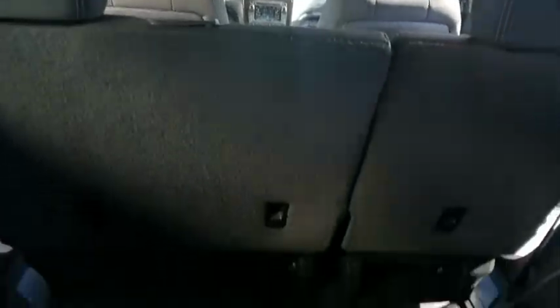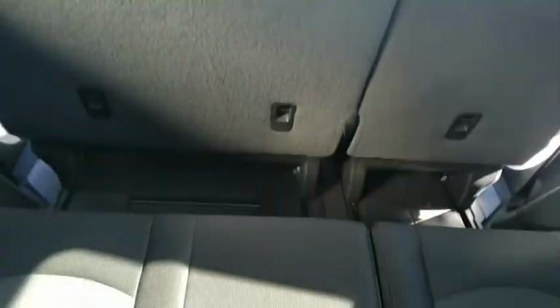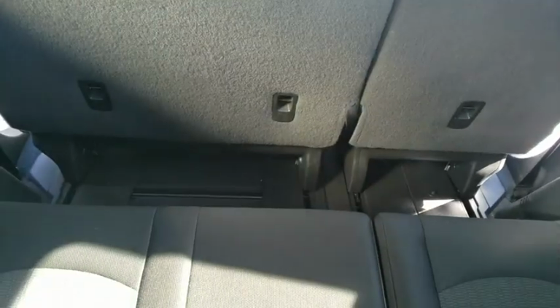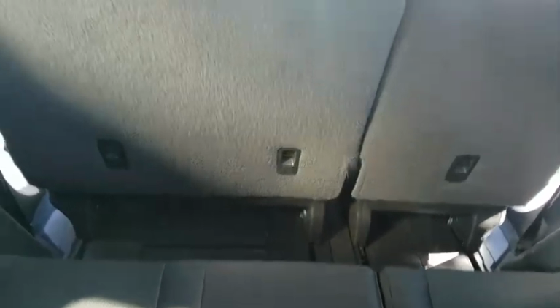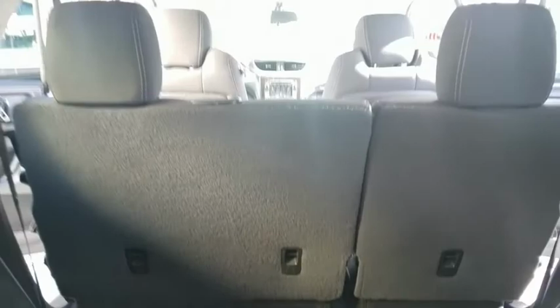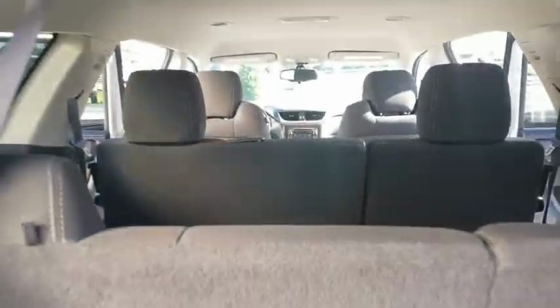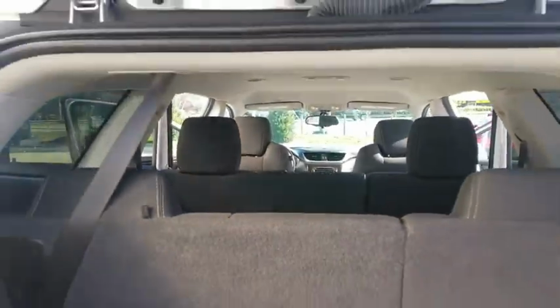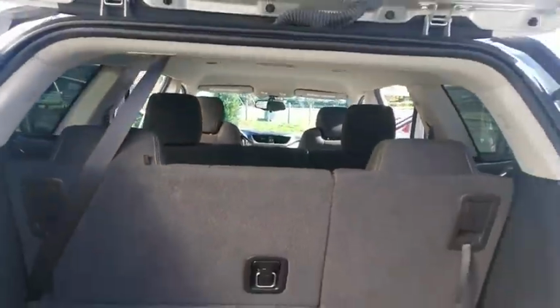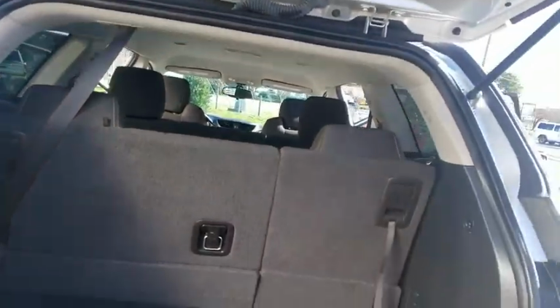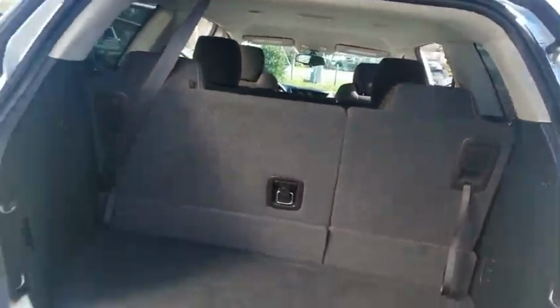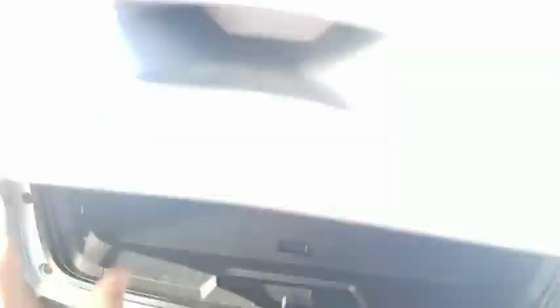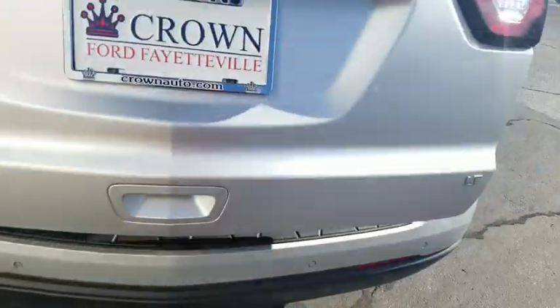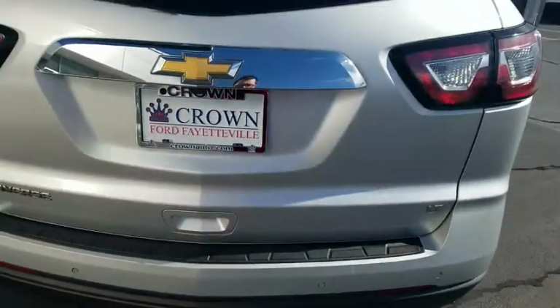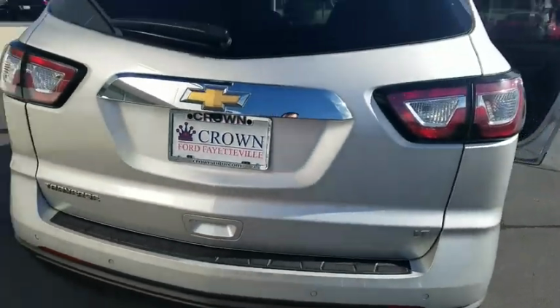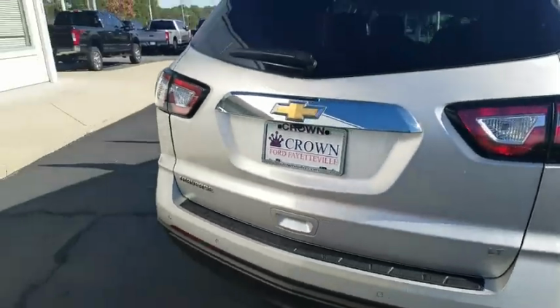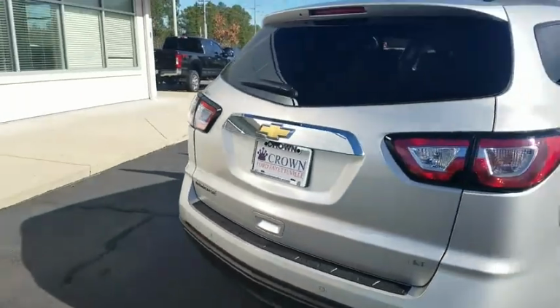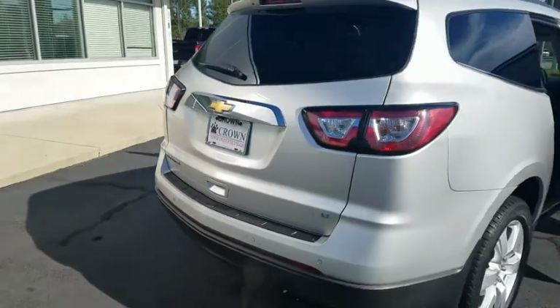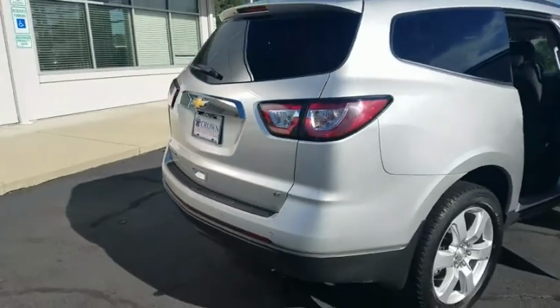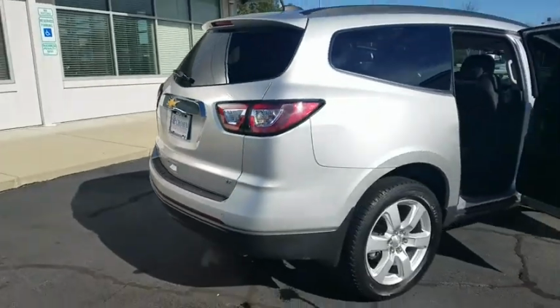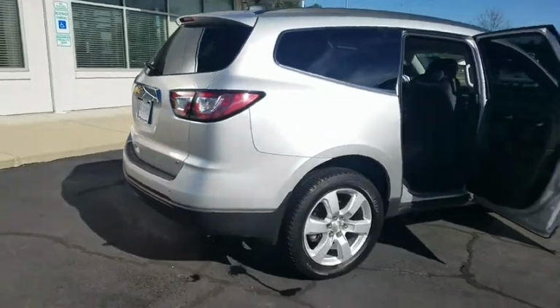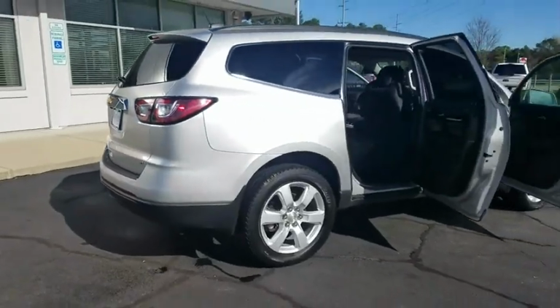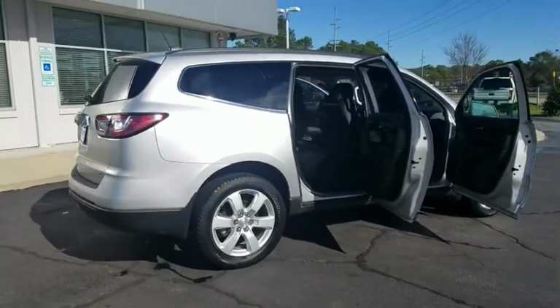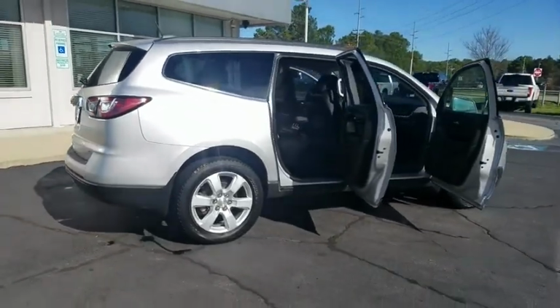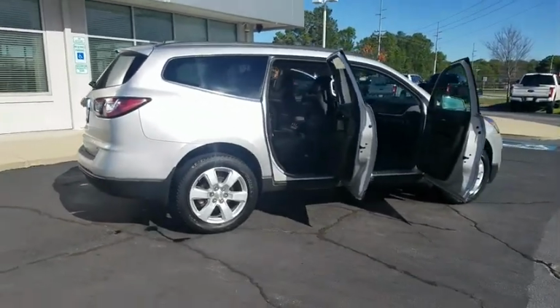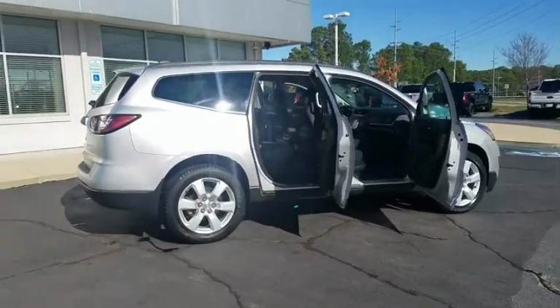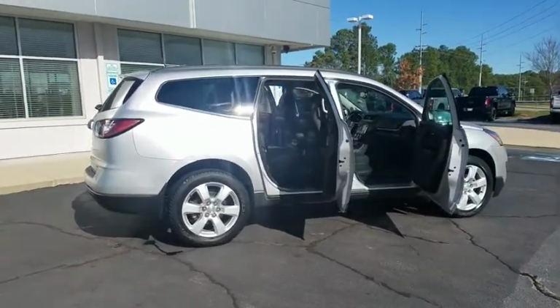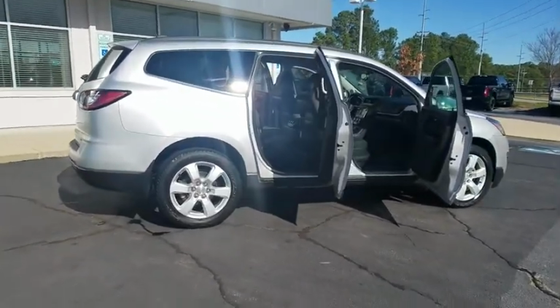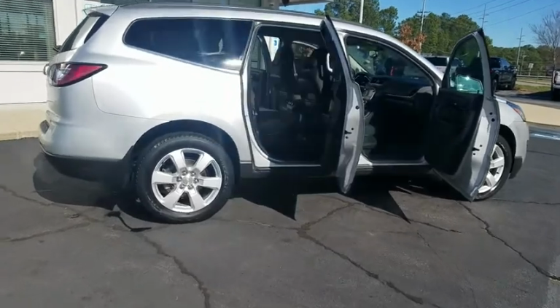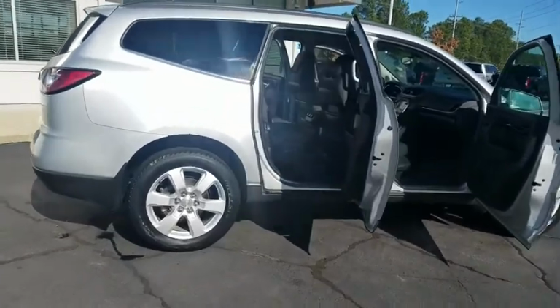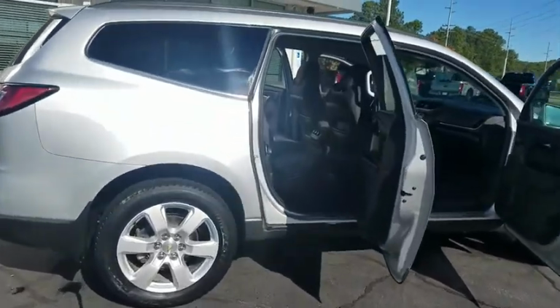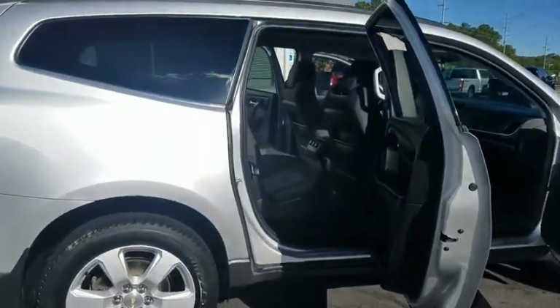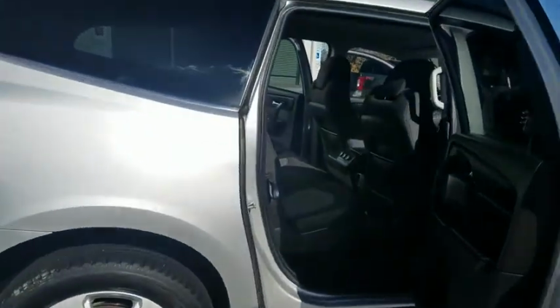Universal garage door opener, center armrest, fog lights, power windows, trip computer, compass, heated front driver and passenger seat, CD player, rear window defroster, electronic stability control, security system, brake assist.